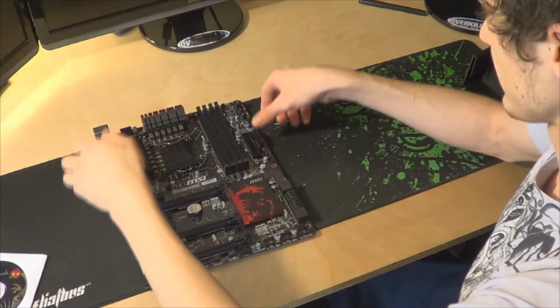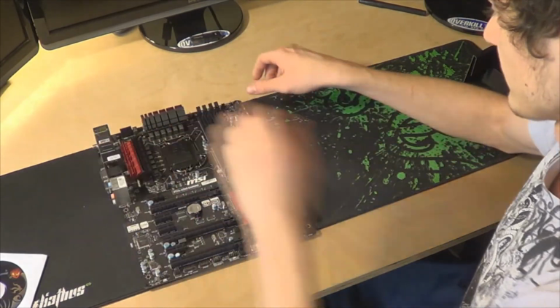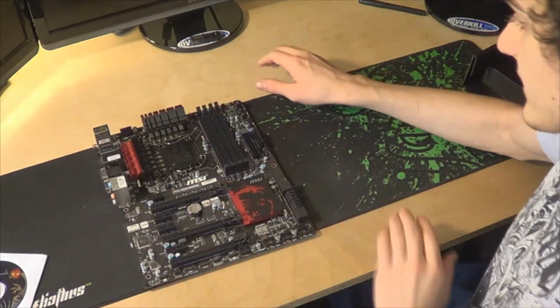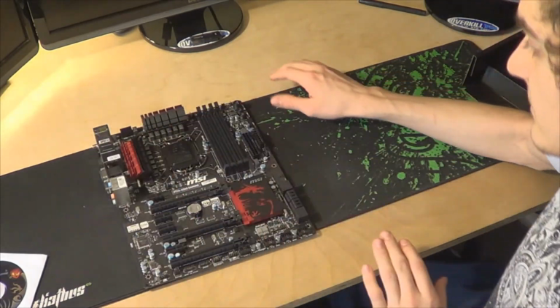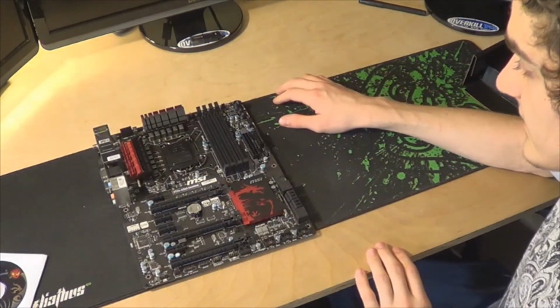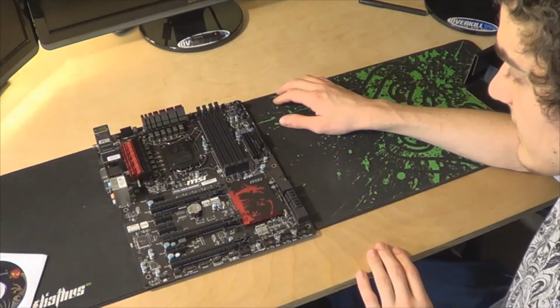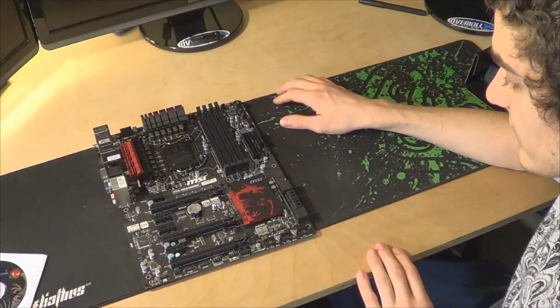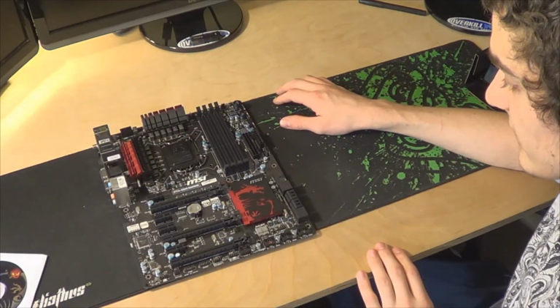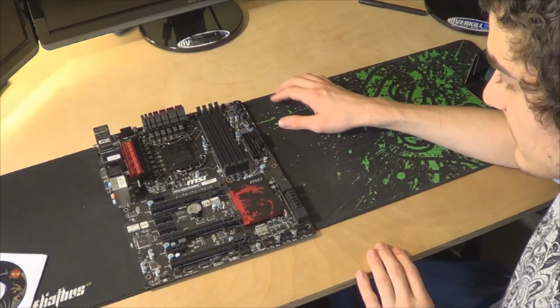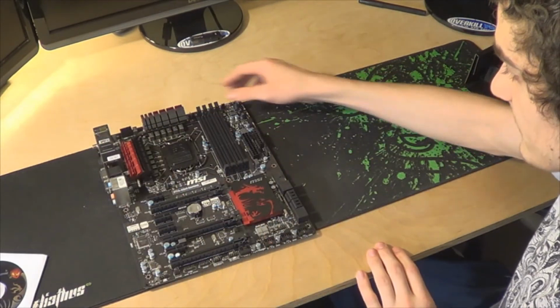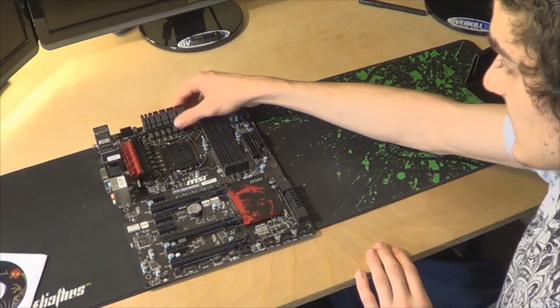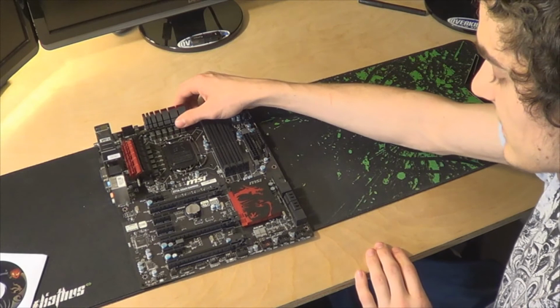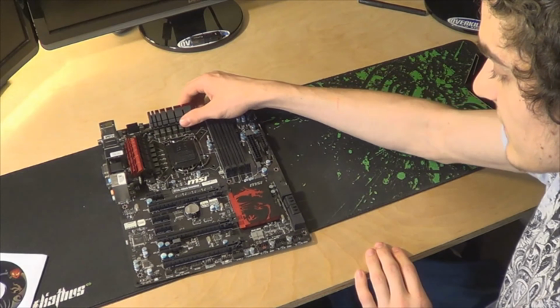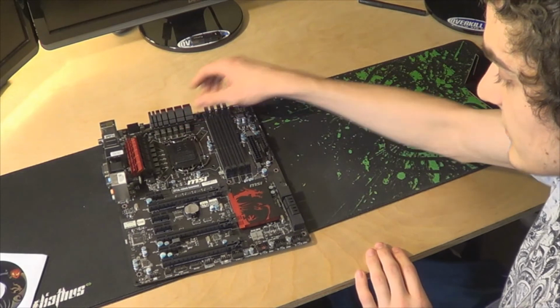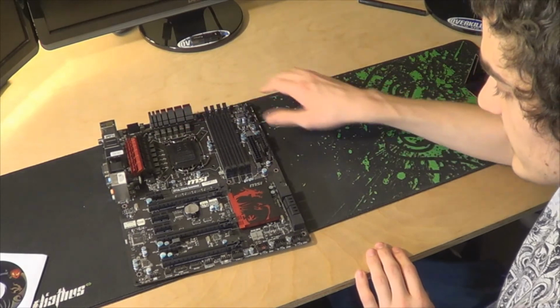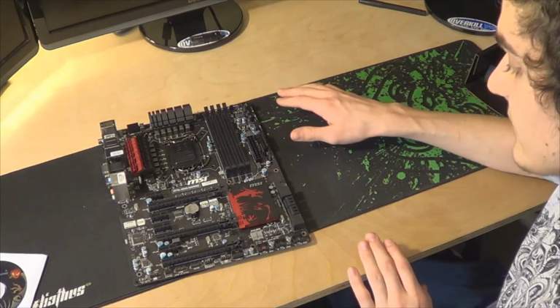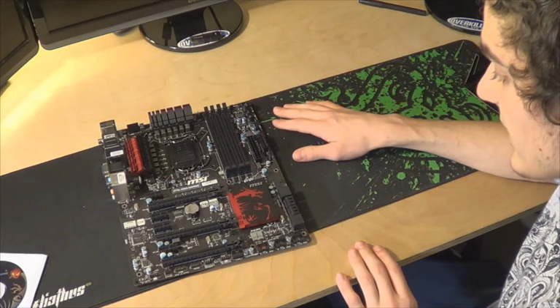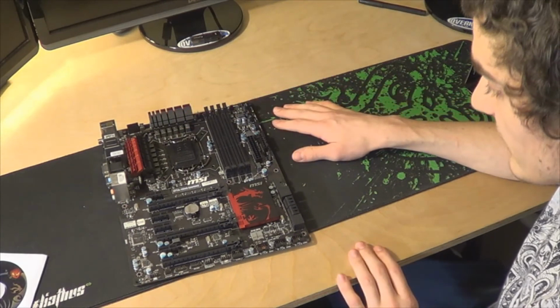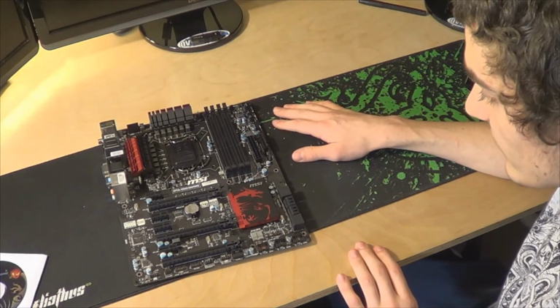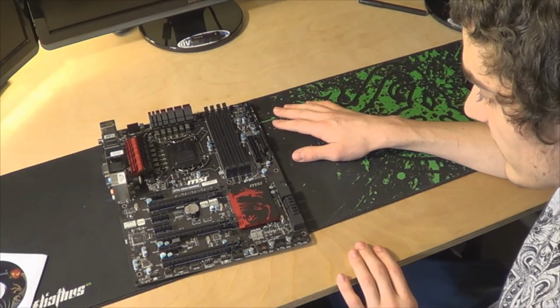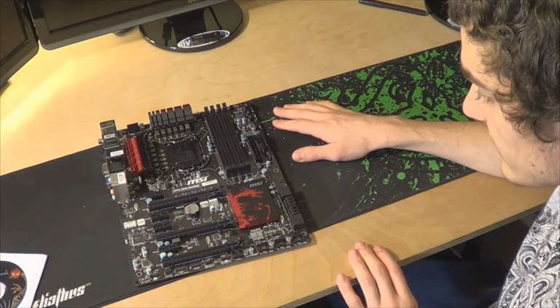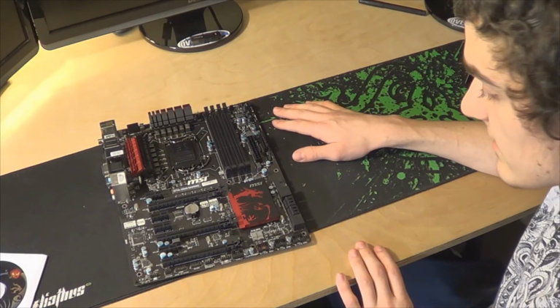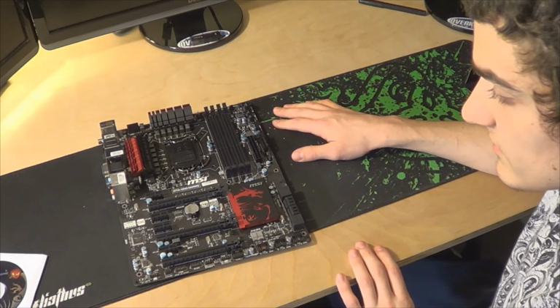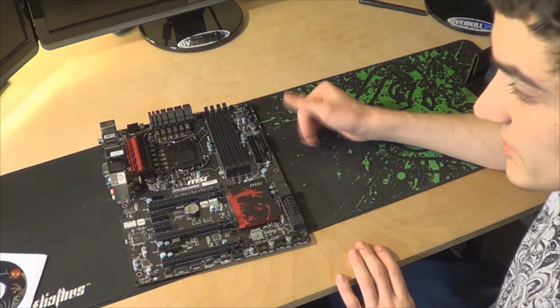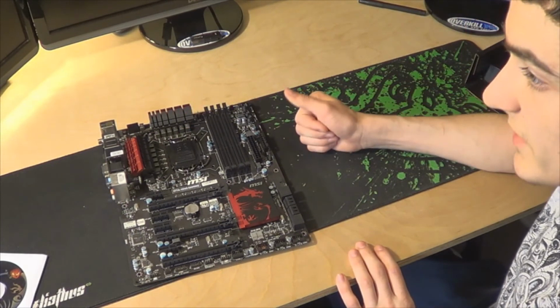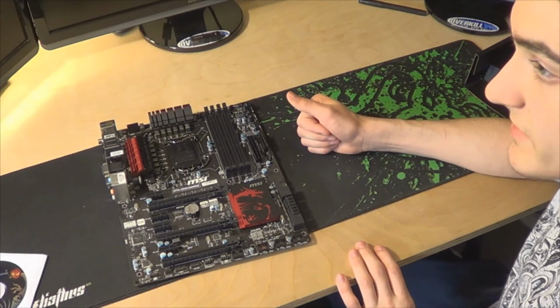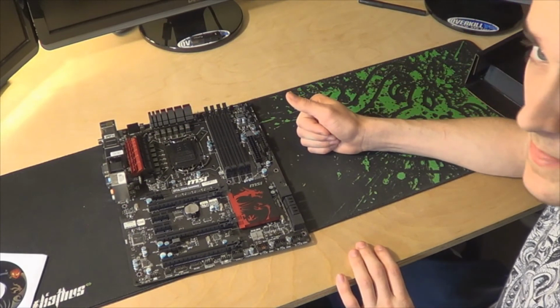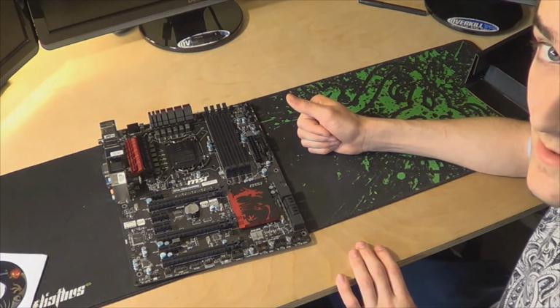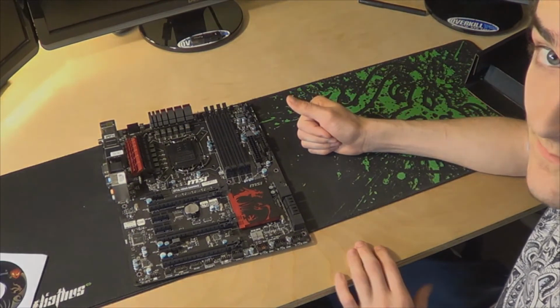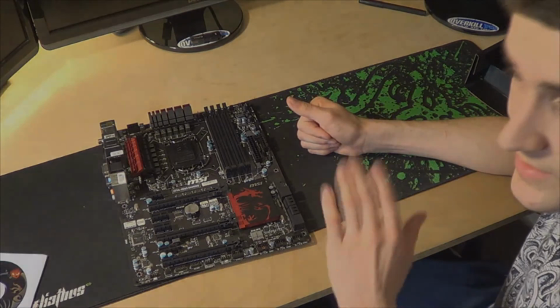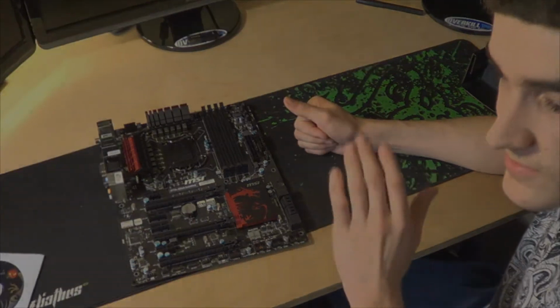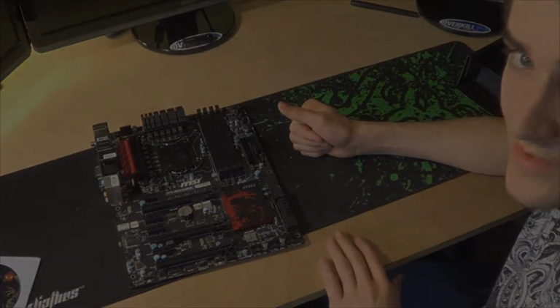Thank you for looking at the unboxing of our Z77A GD65 gaming motherboard. Please check back later, and see you guys later. Thanks.